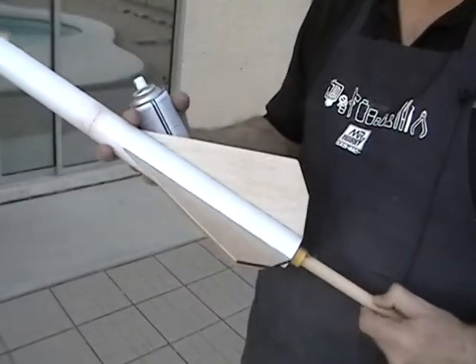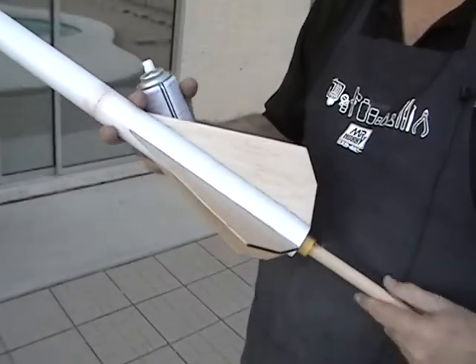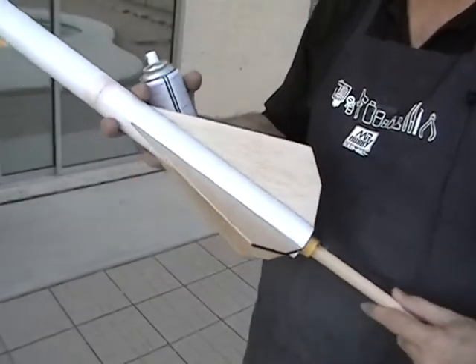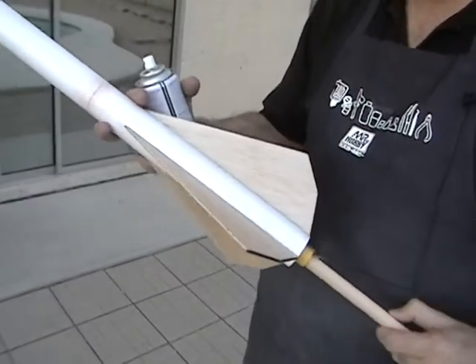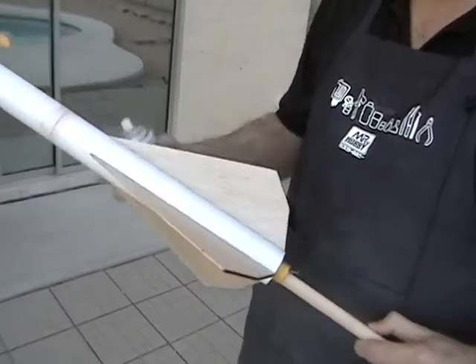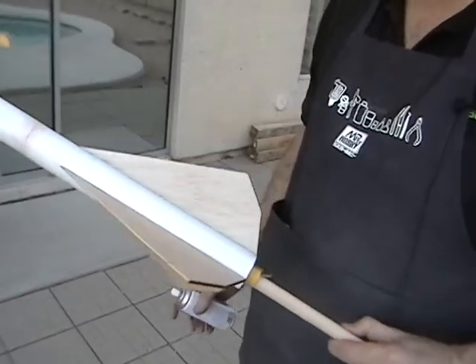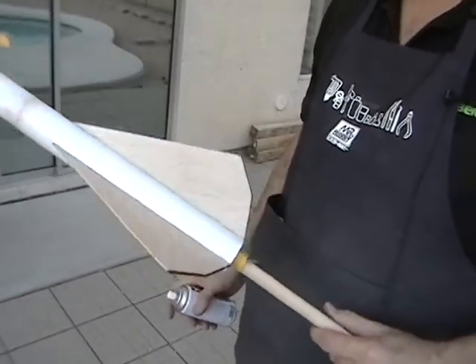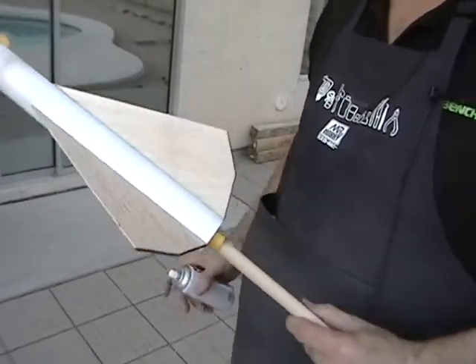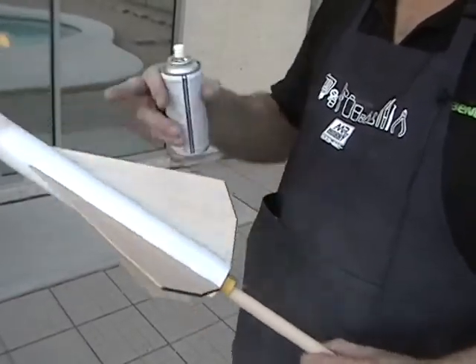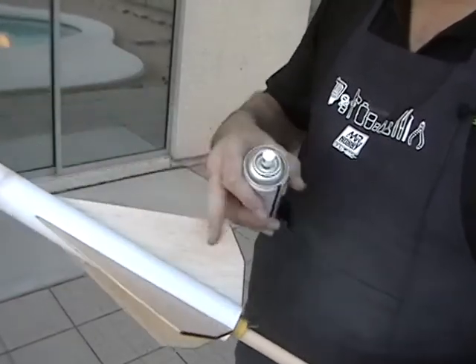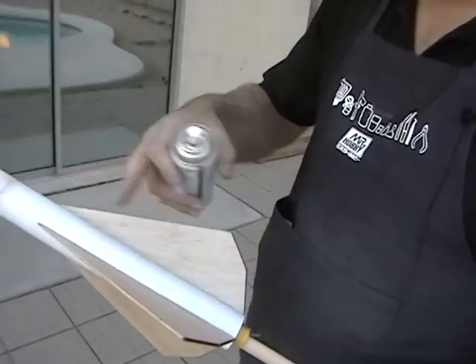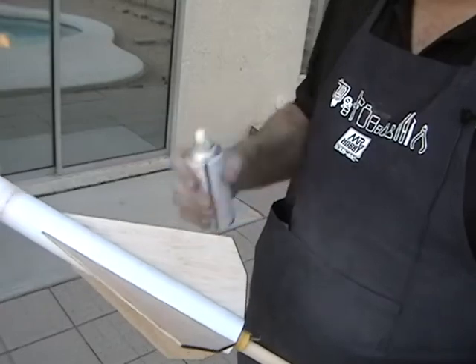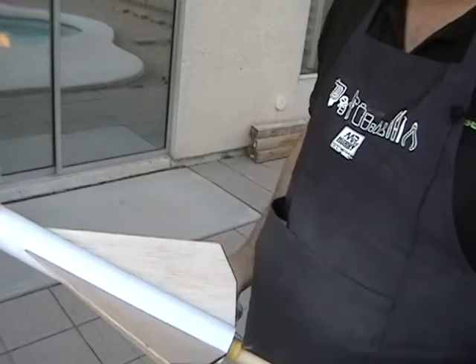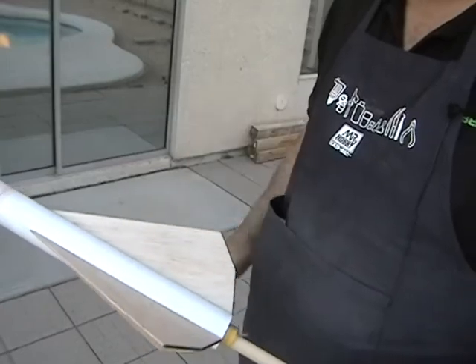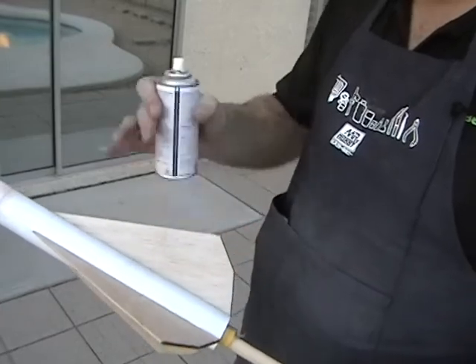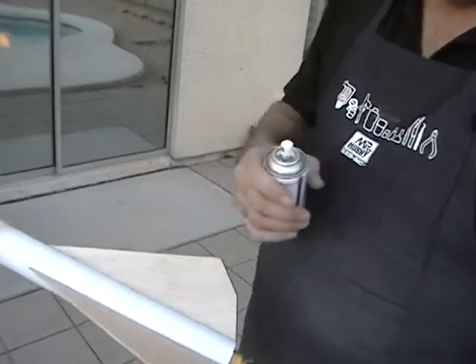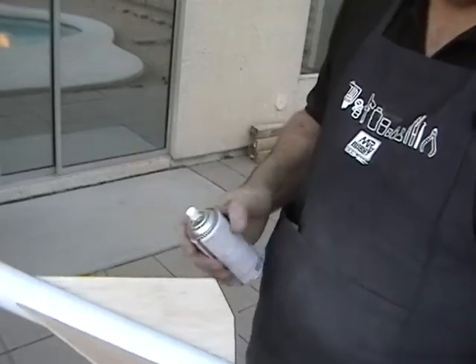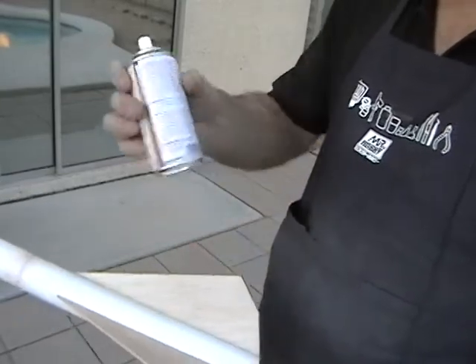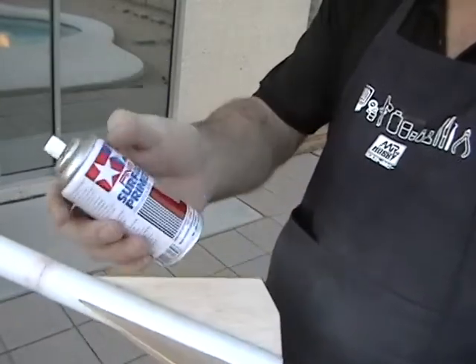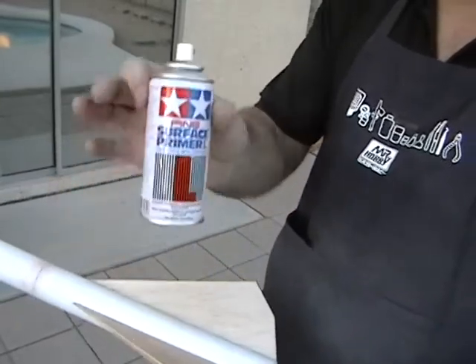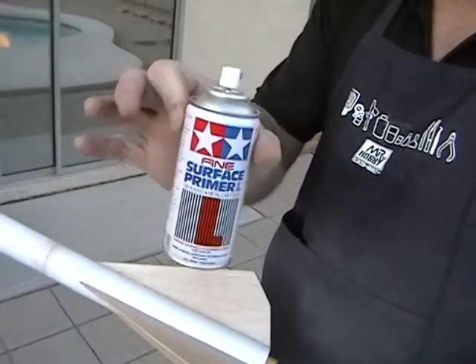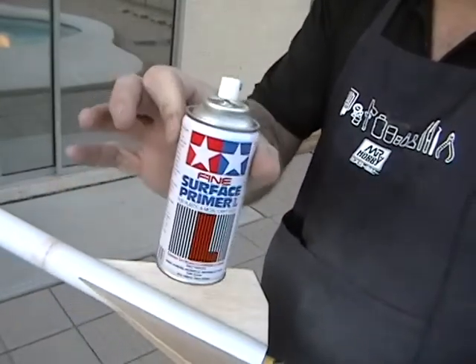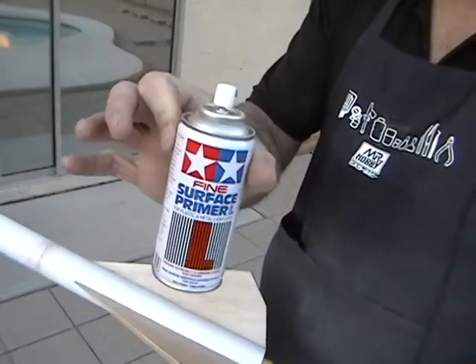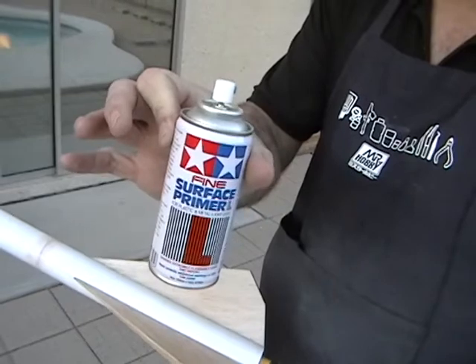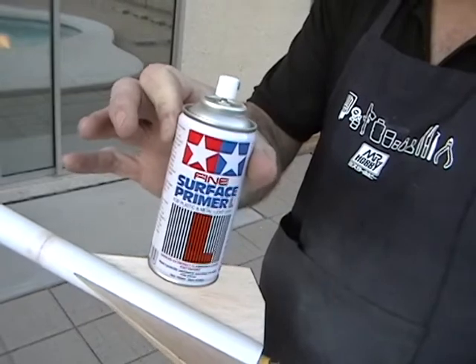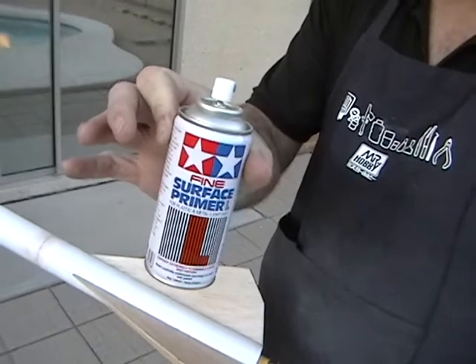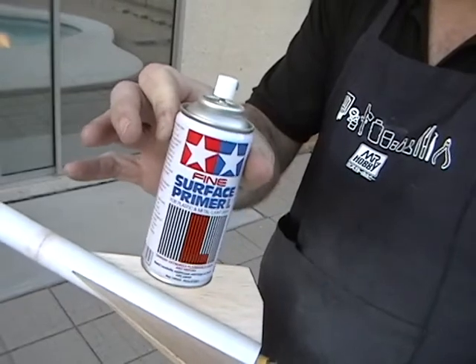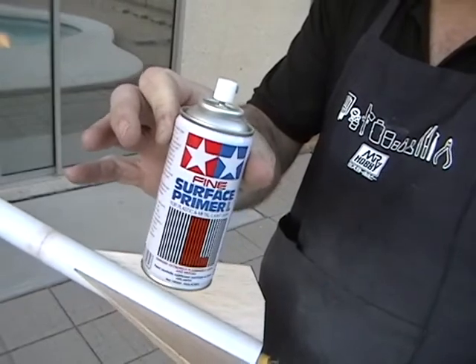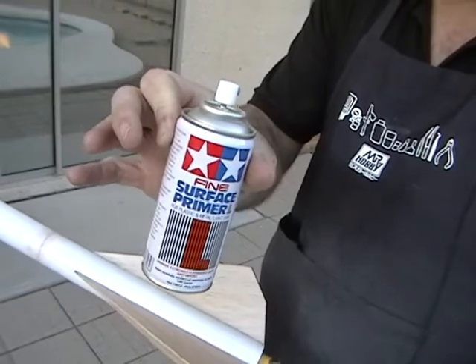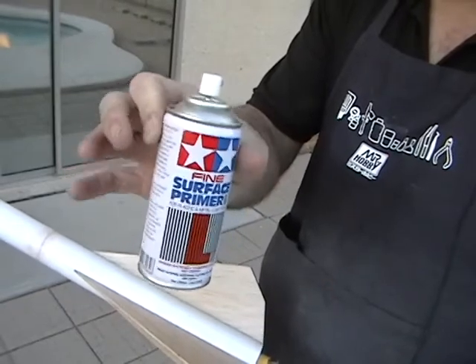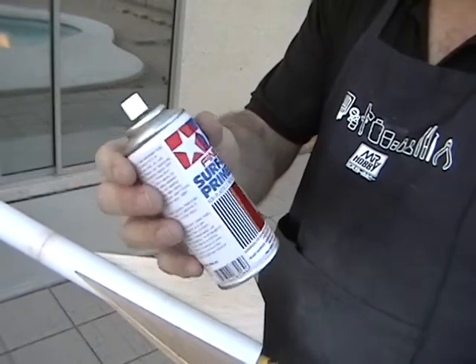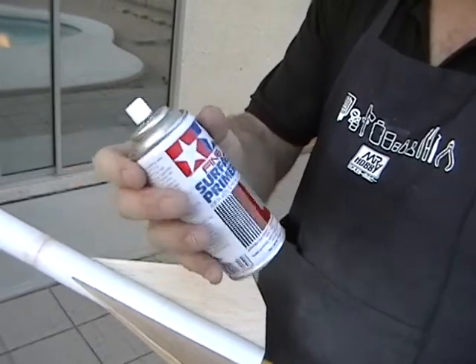Okay folks, we're ready to paint this rocket. I've dusted it off with that compressed air, wiped it down, and I'm going to use this Tamiya primer here. It is their fine primer, and this stuff works awesome.